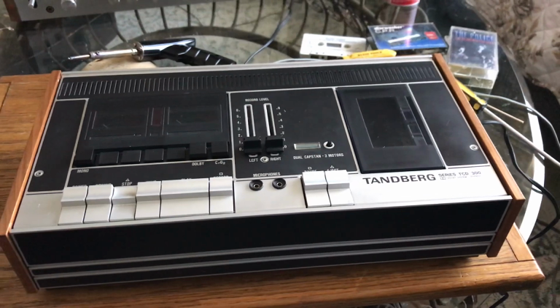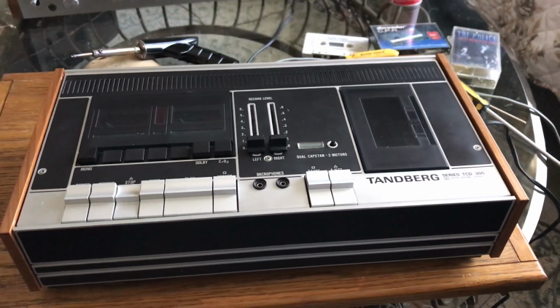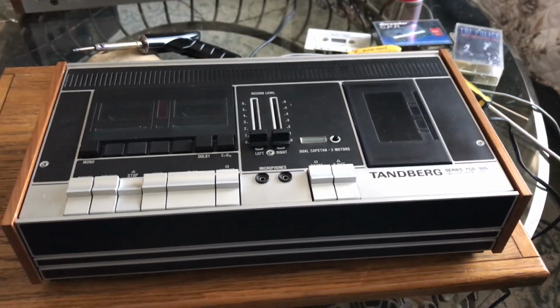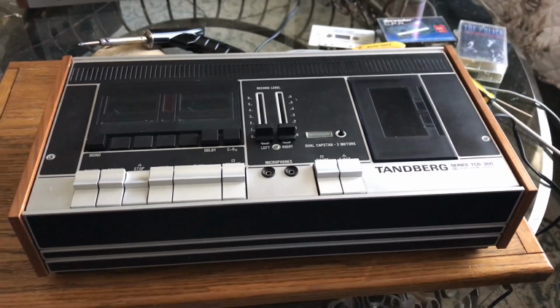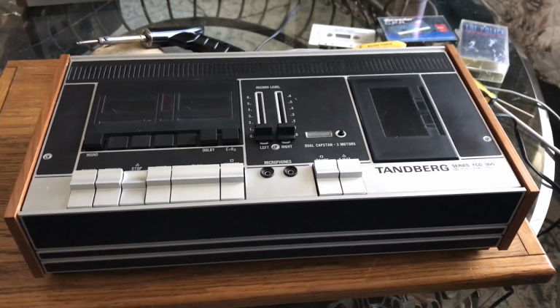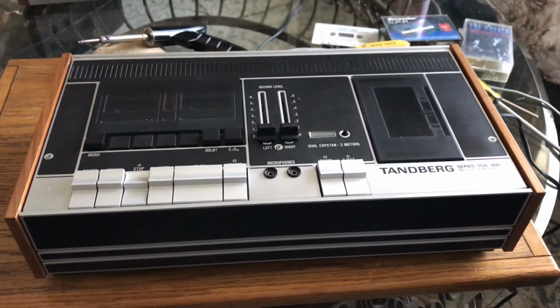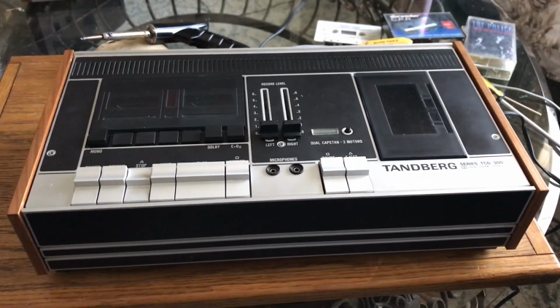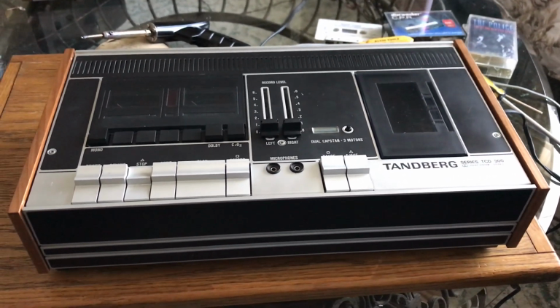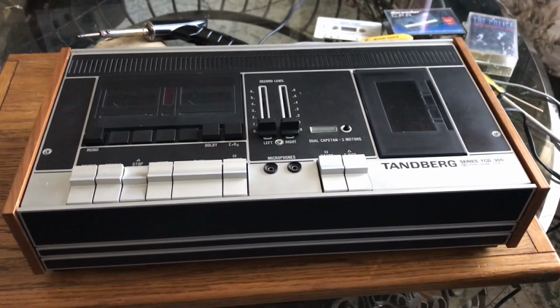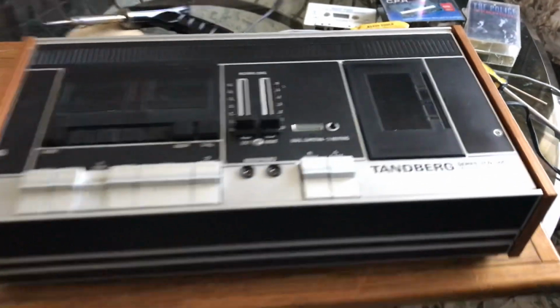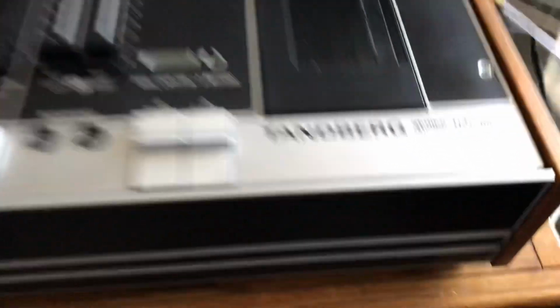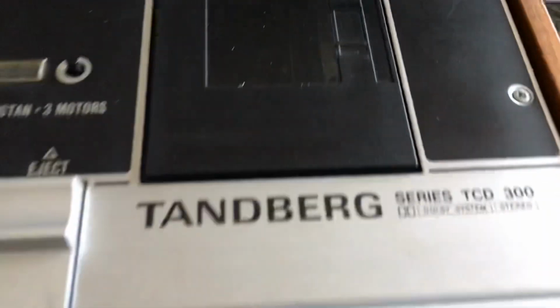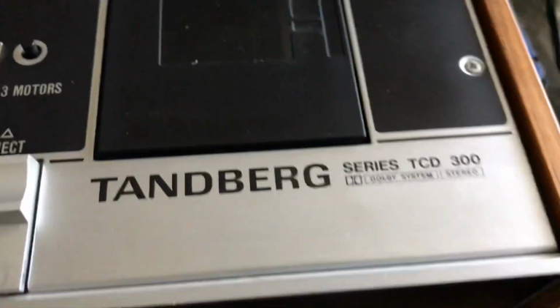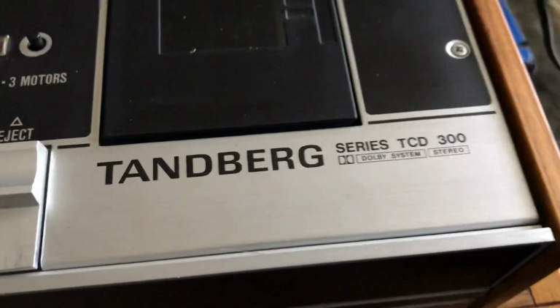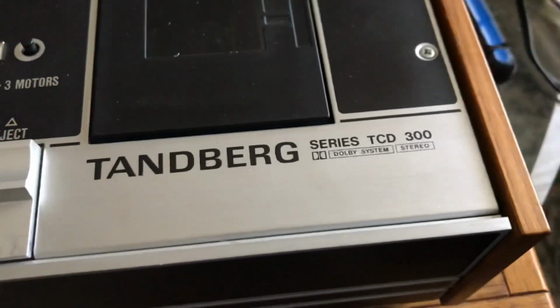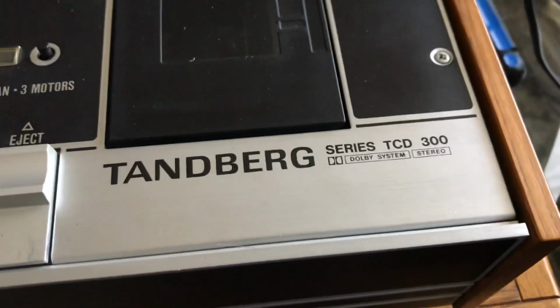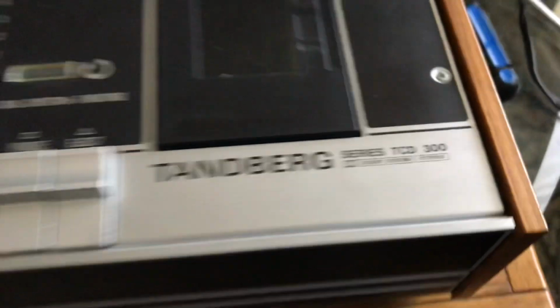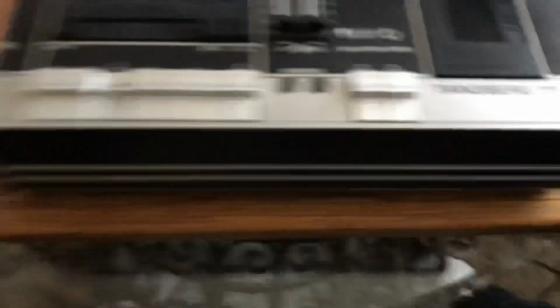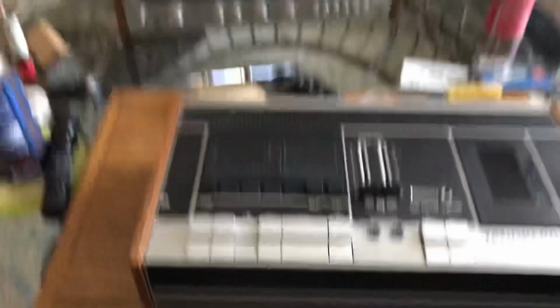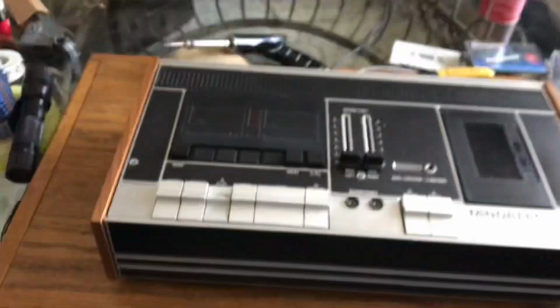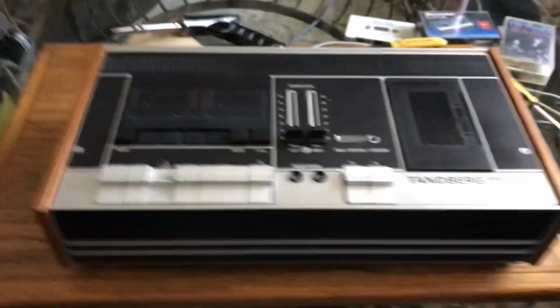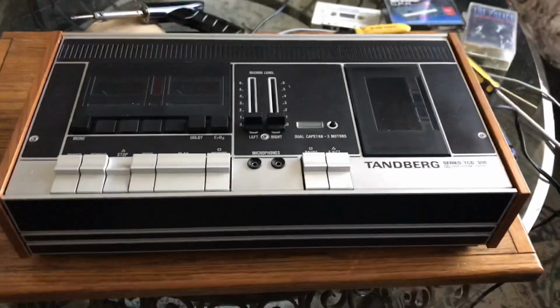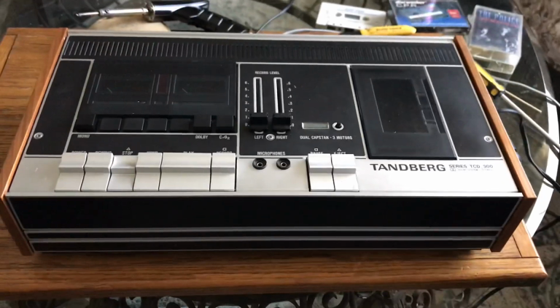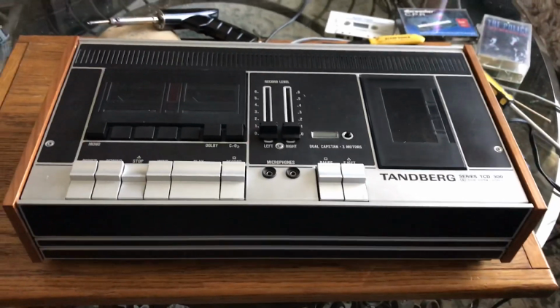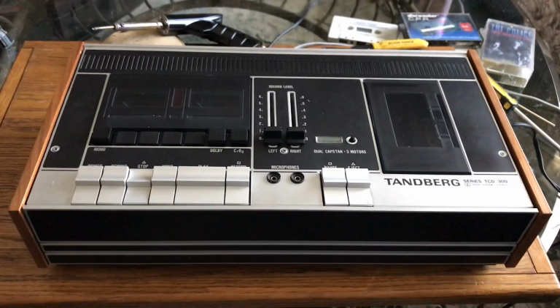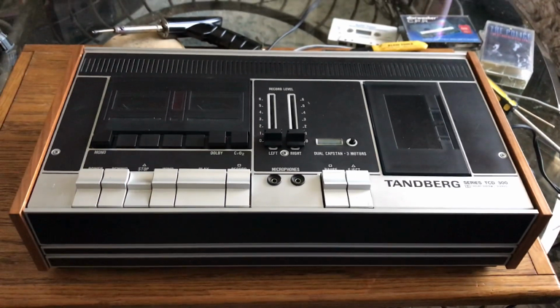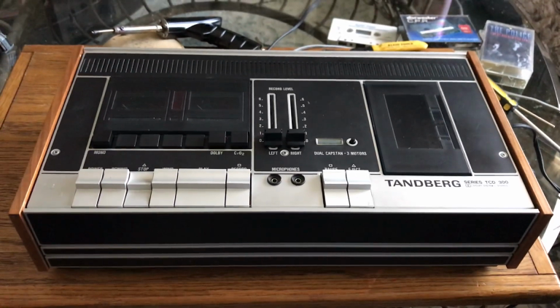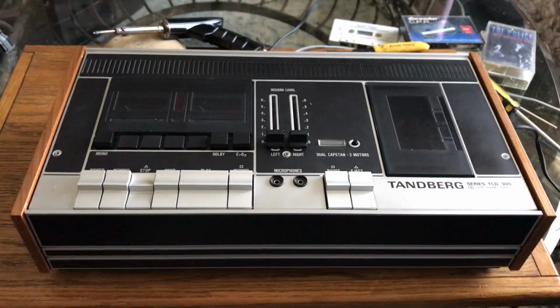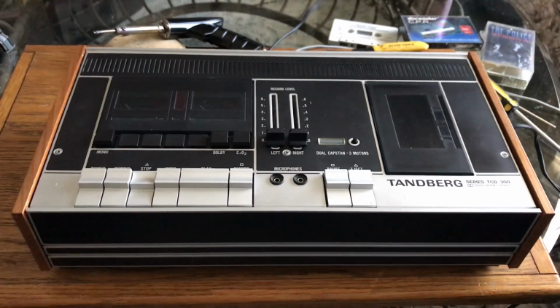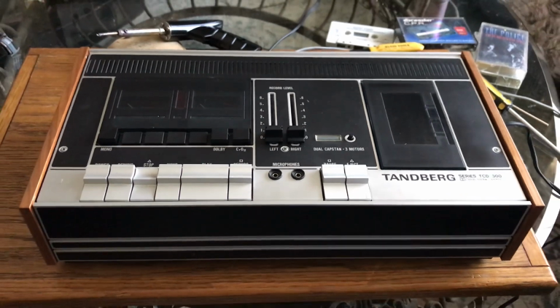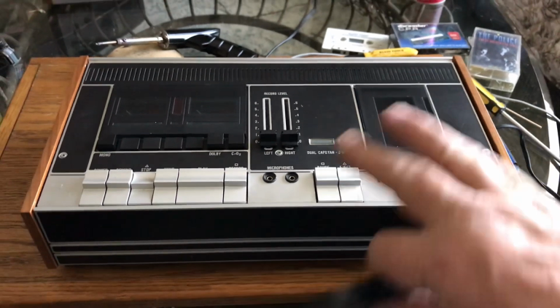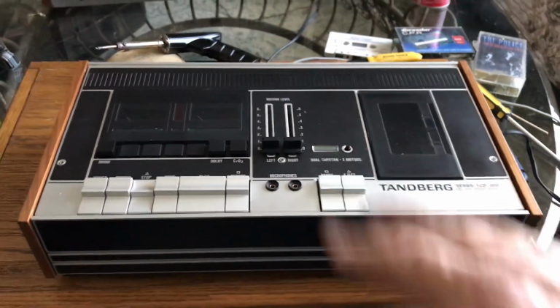We wanted to make a little video on the operation of the Tandberg Series TCD-300. It's a great little tape deck and this one works really well.